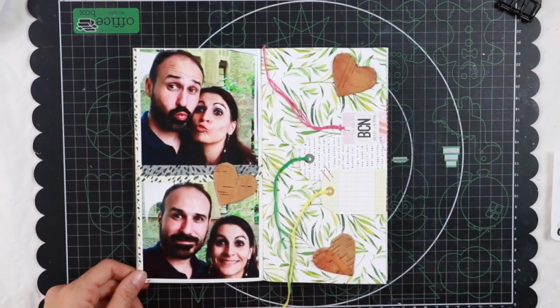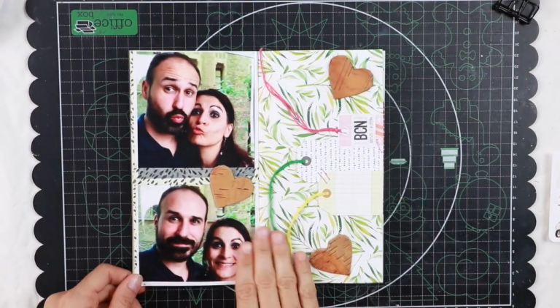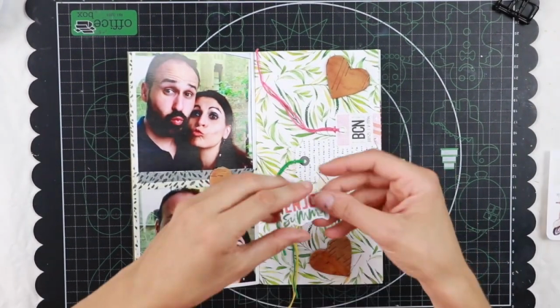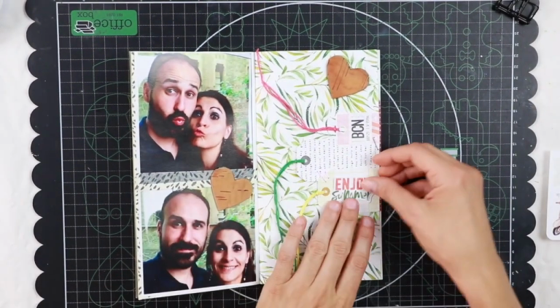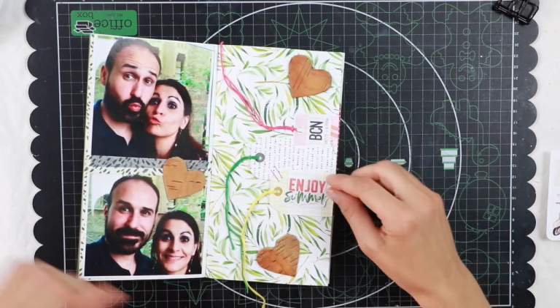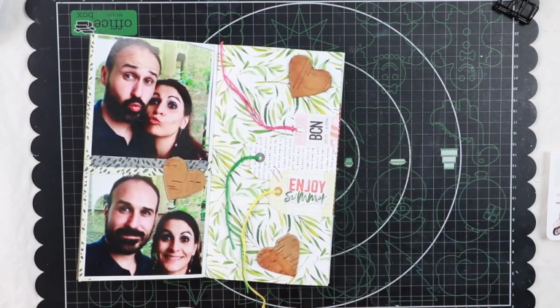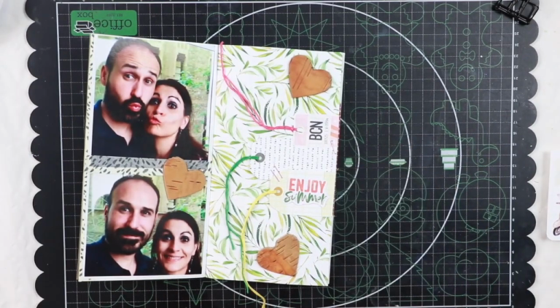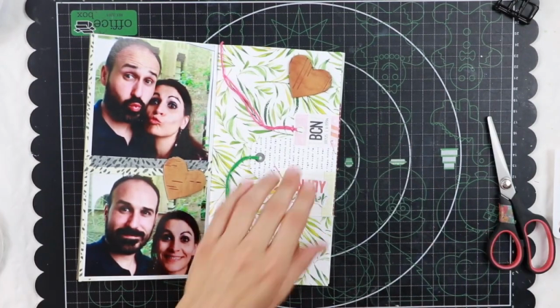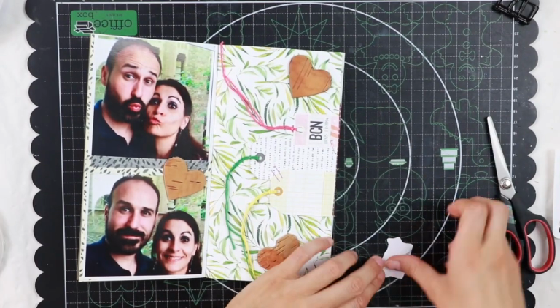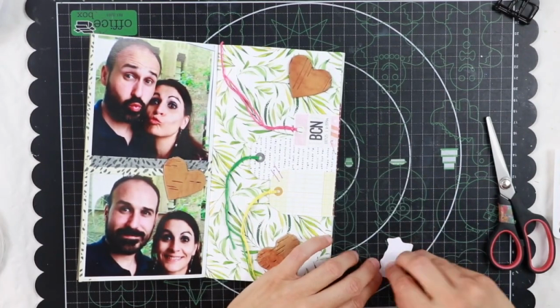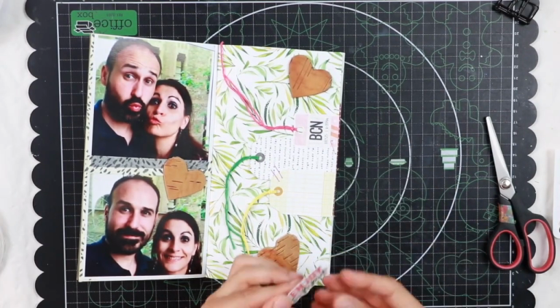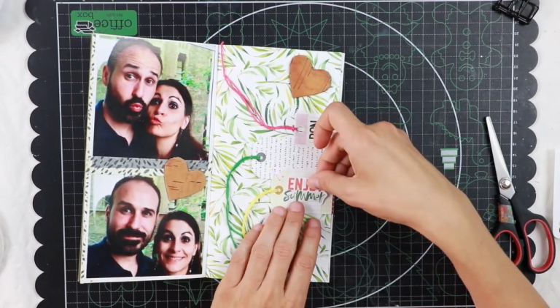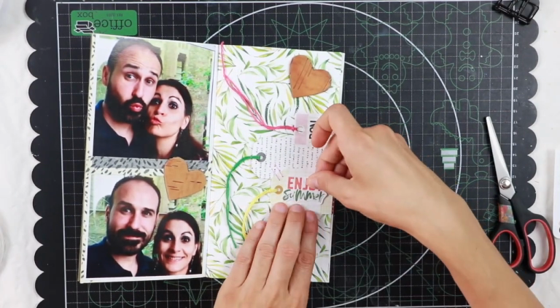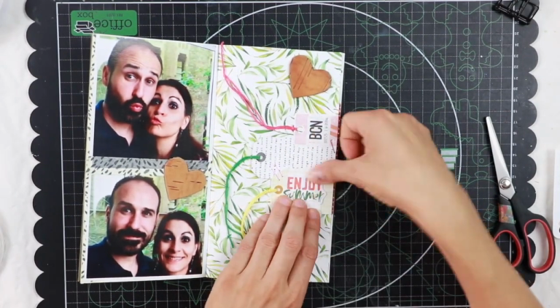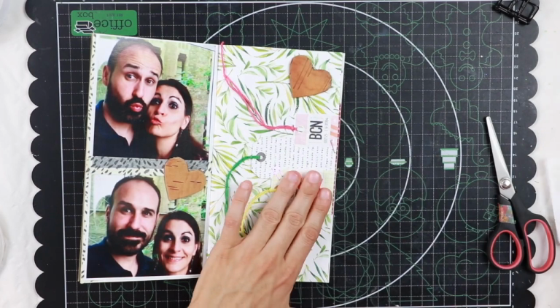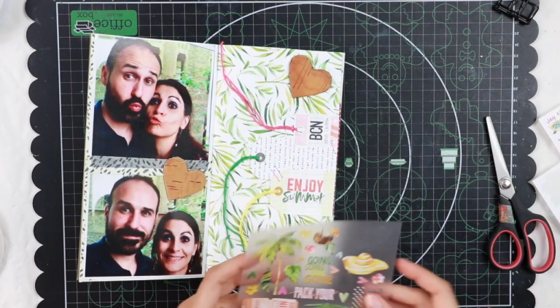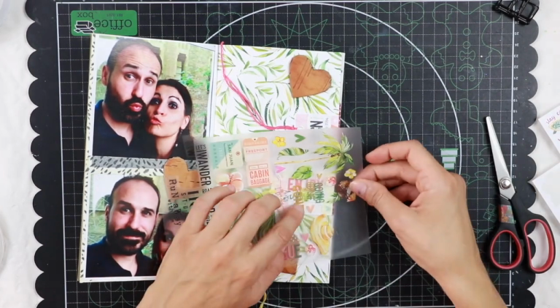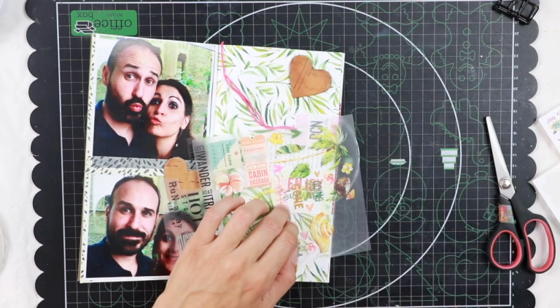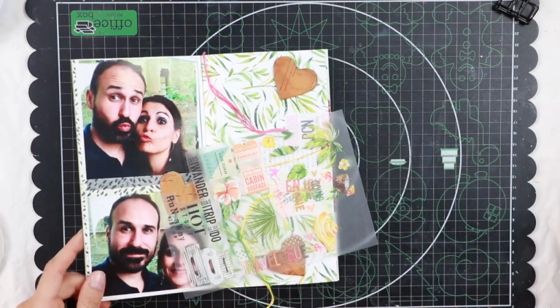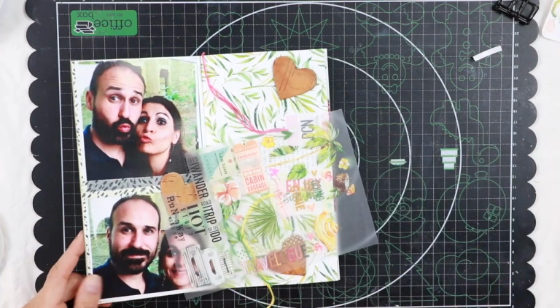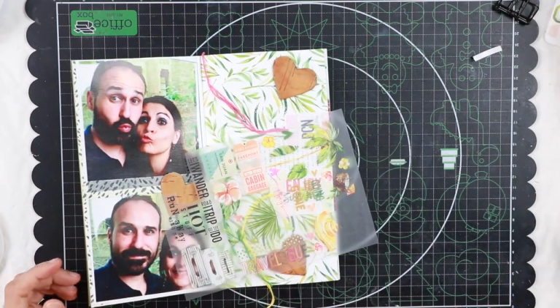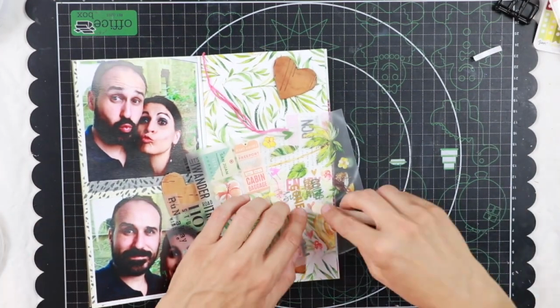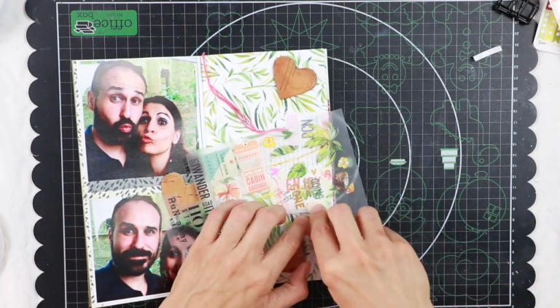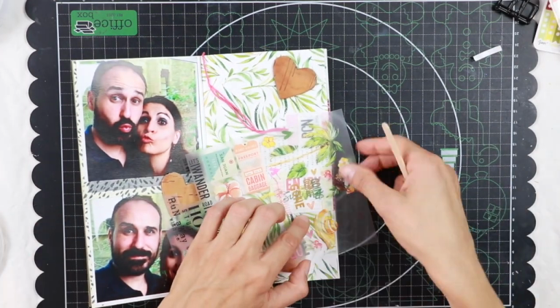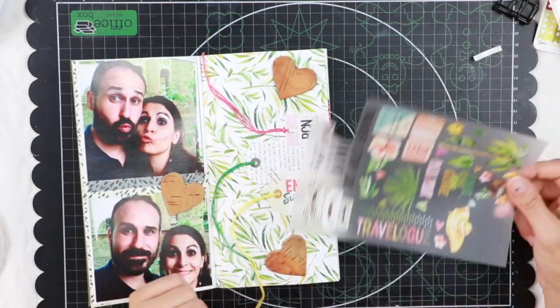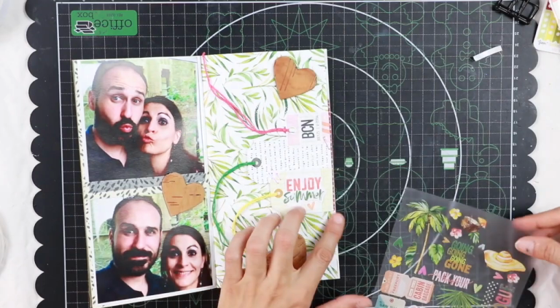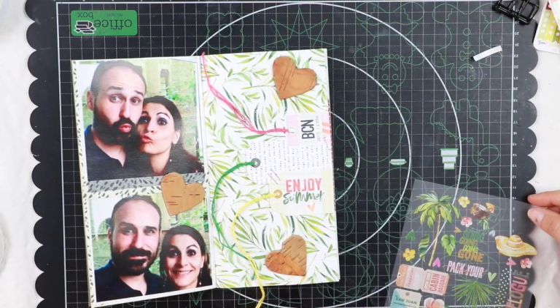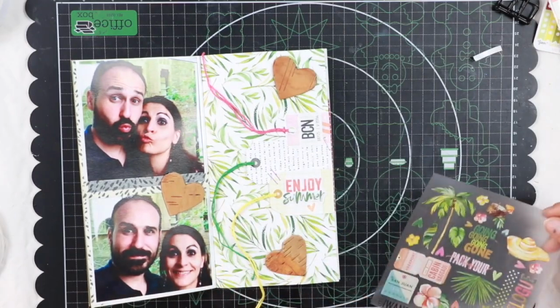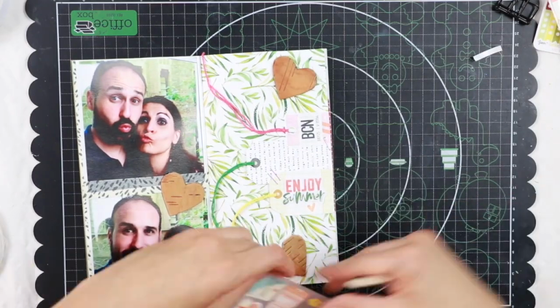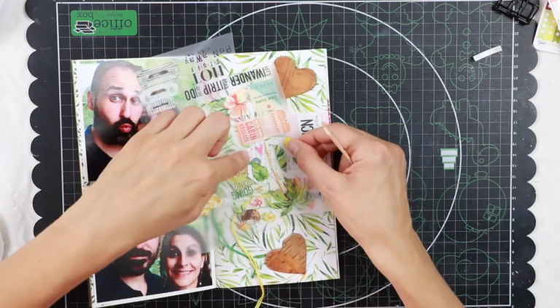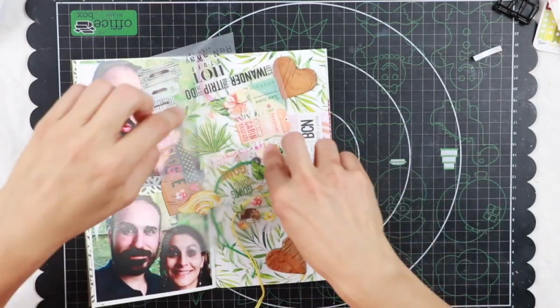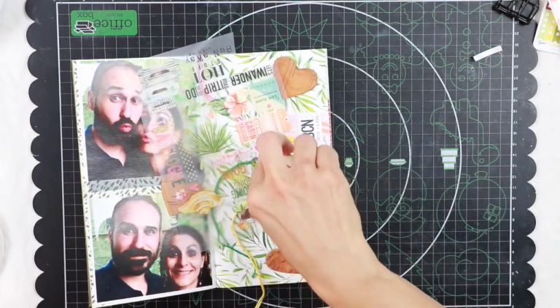Now I'm going to add my title on this yellow tag — there's the perfect spot — and I'm also going to put a few hearts; there are a few in the ribbons and in the sticker sheets.